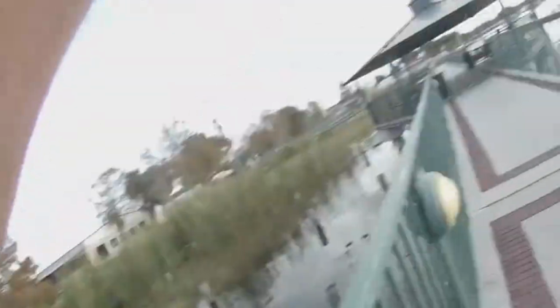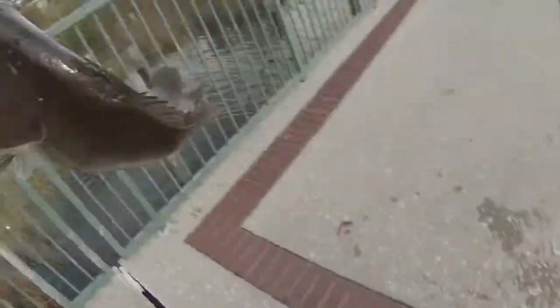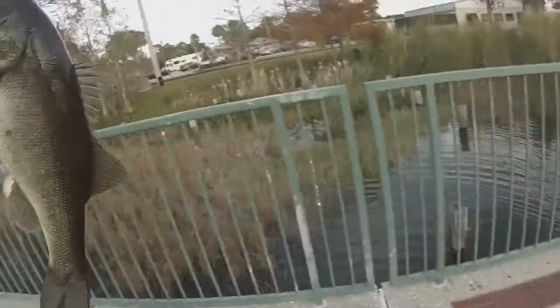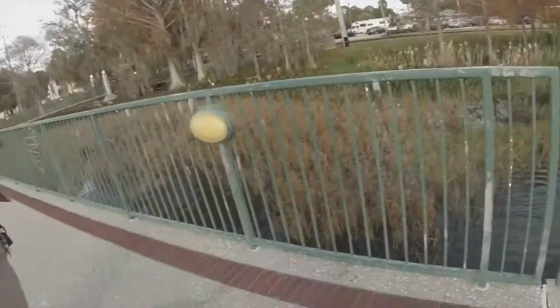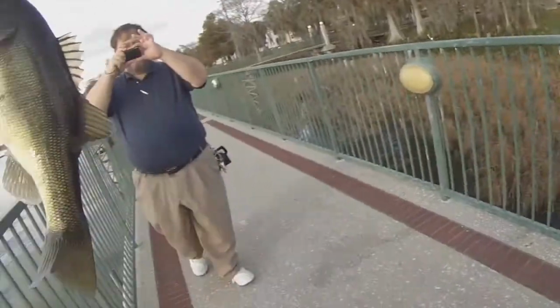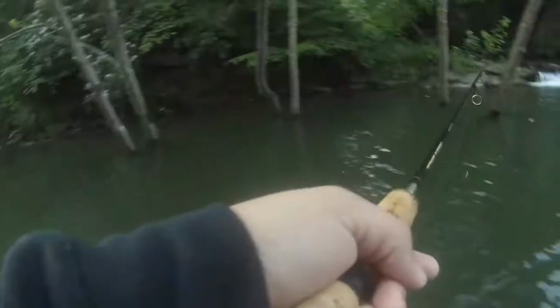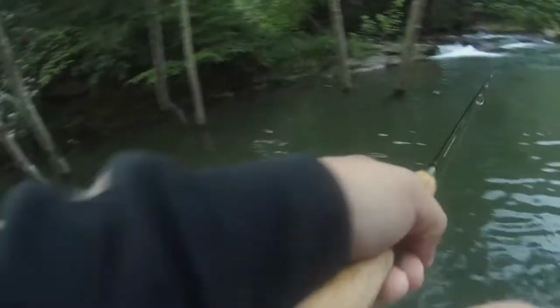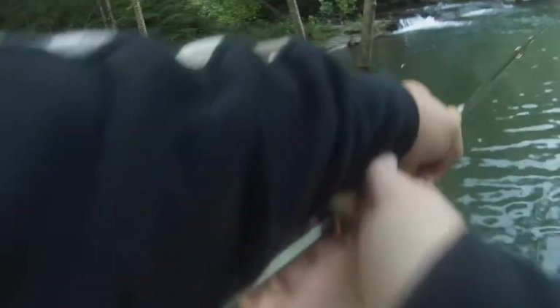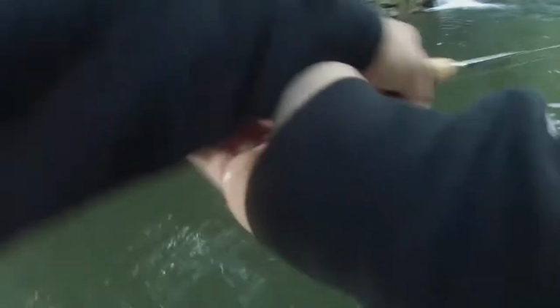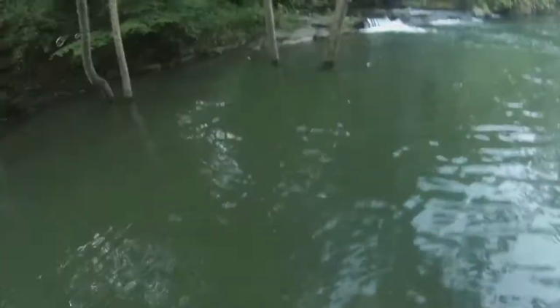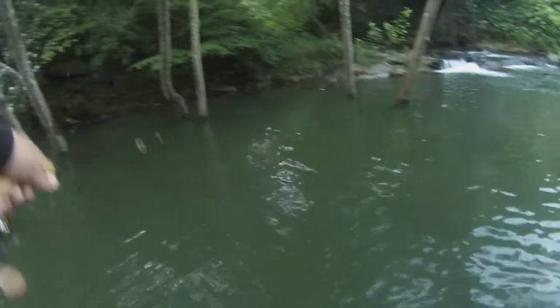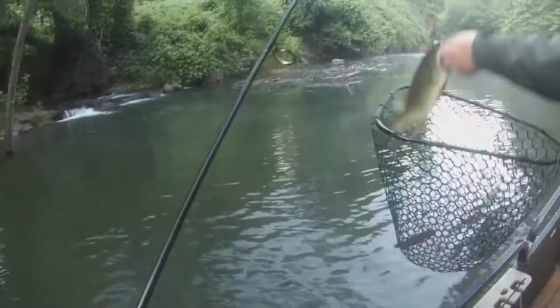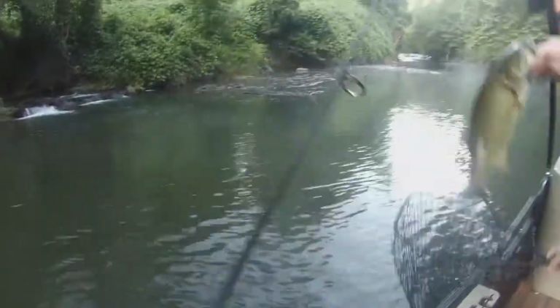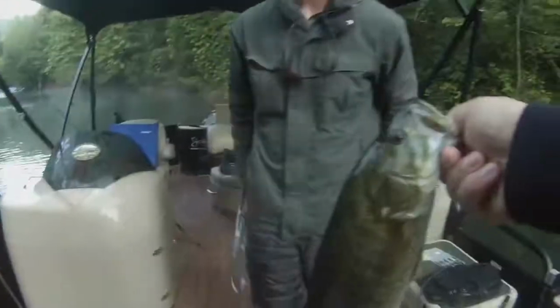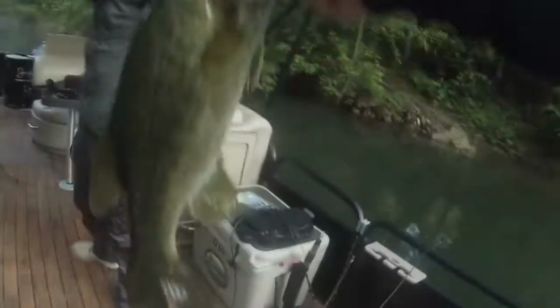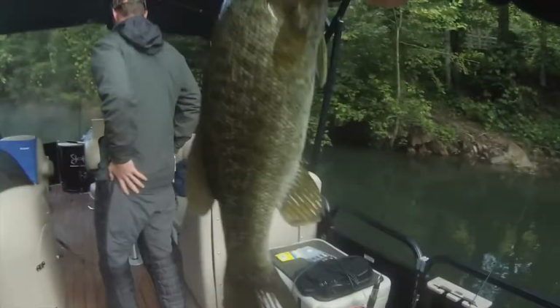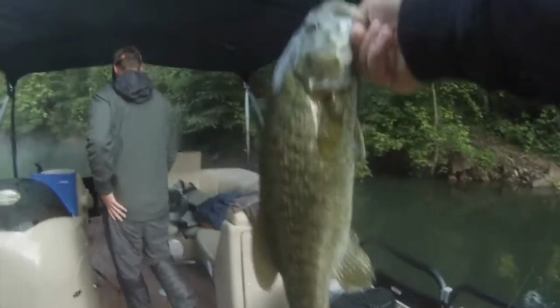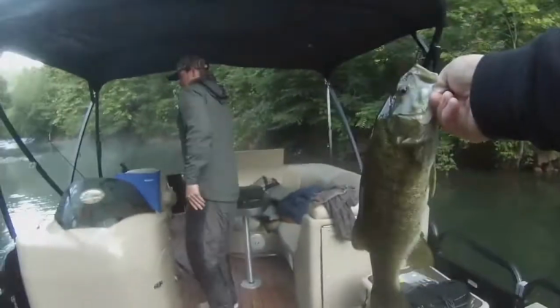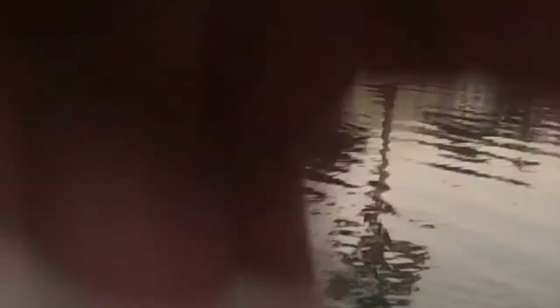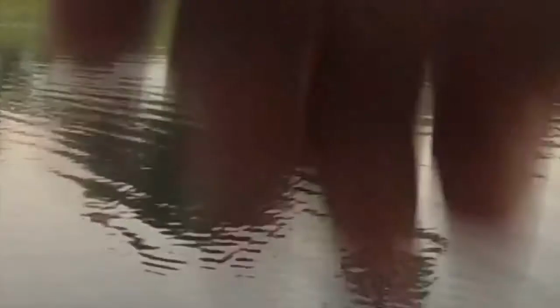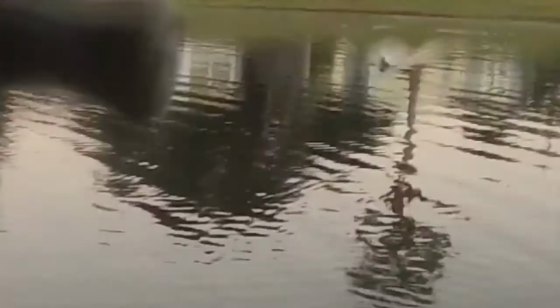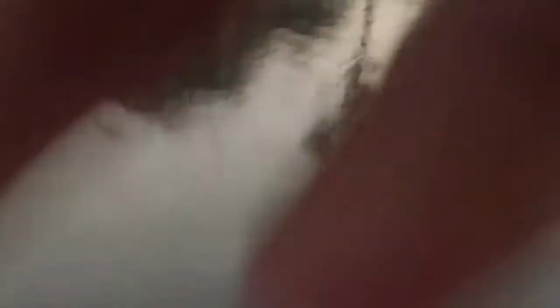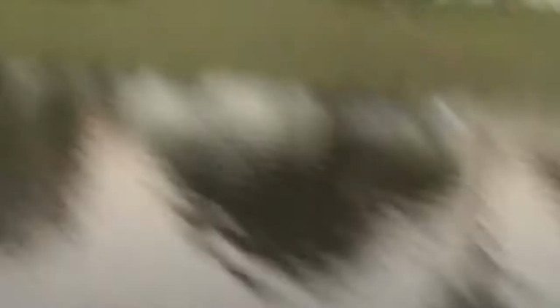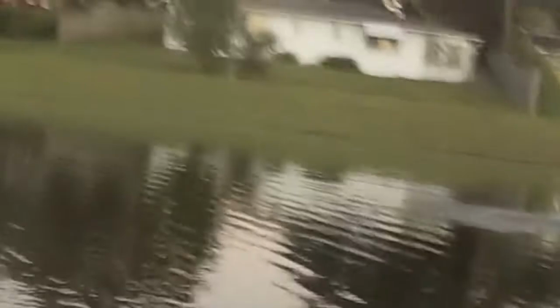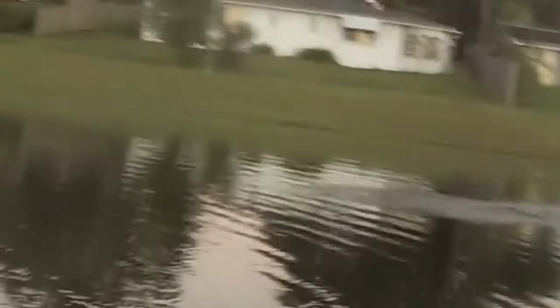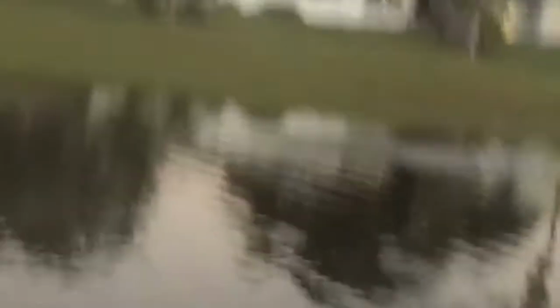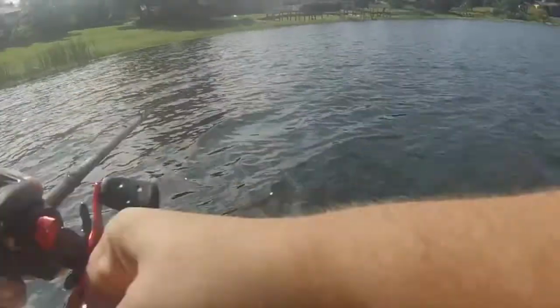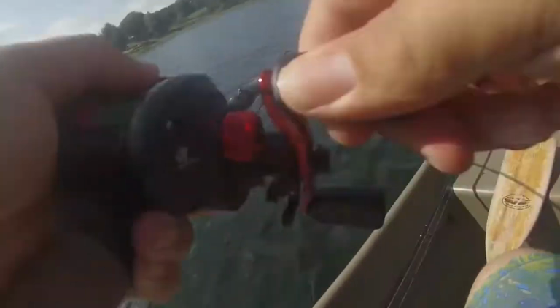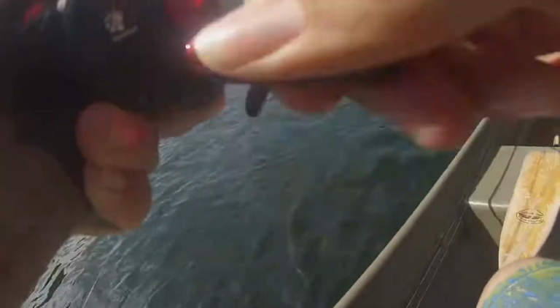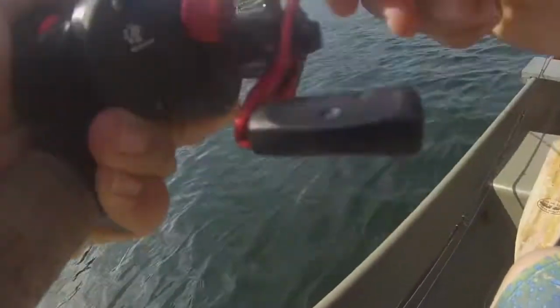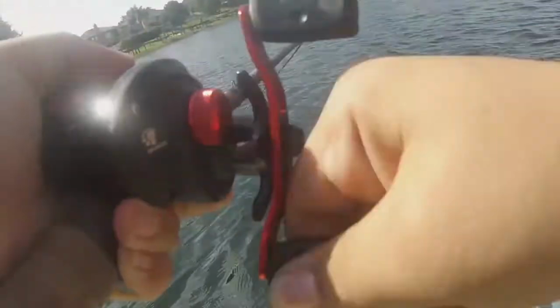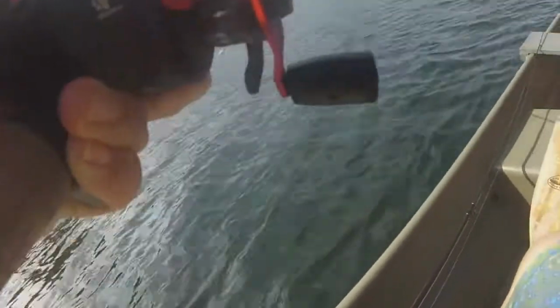This is the biggest bass I've caught in a while. That's a good one.